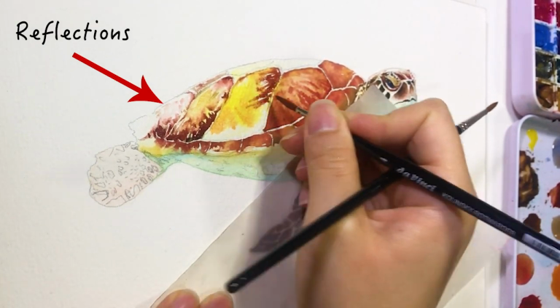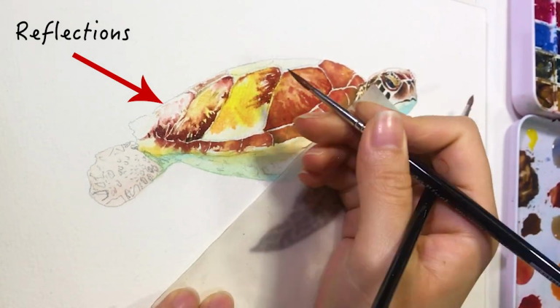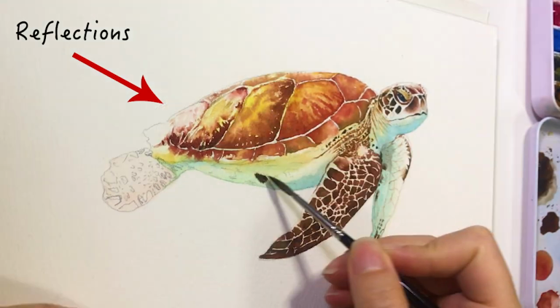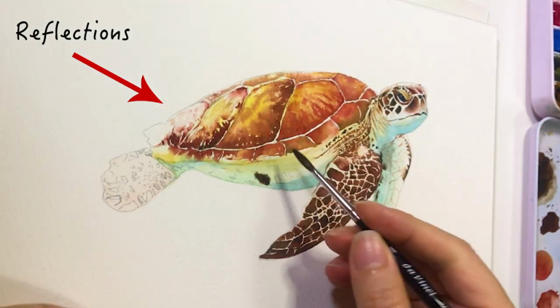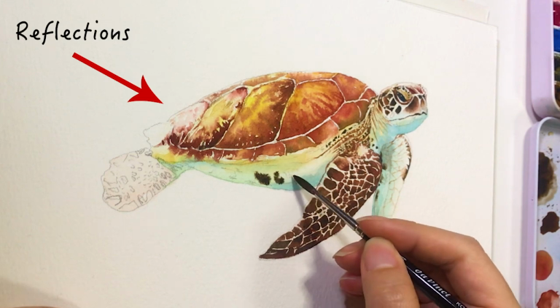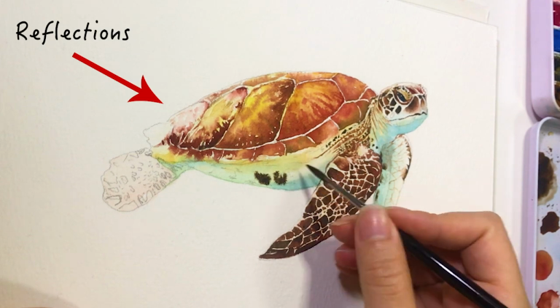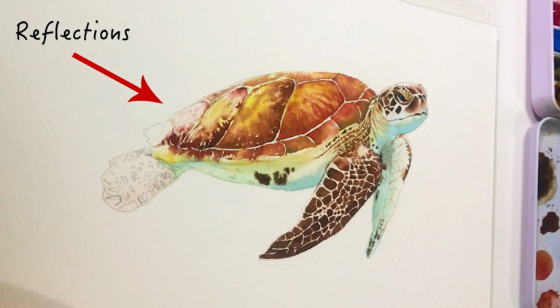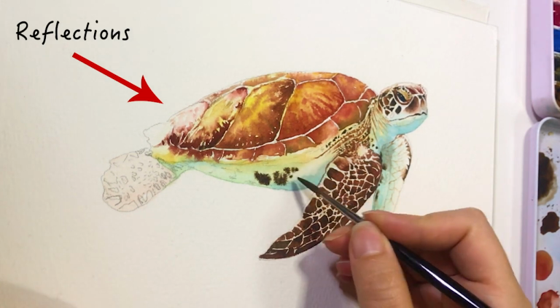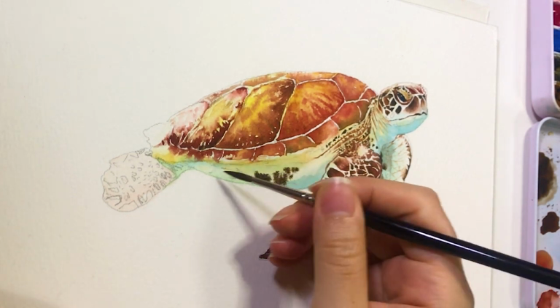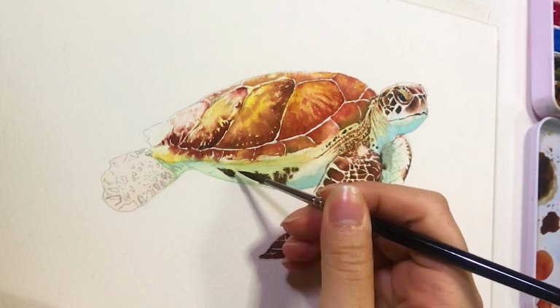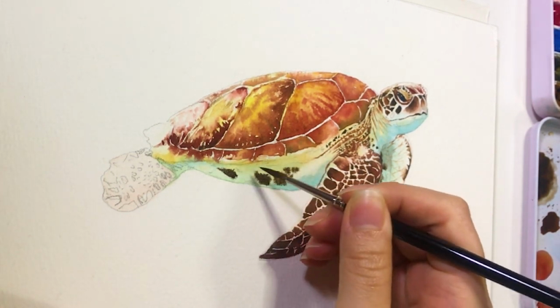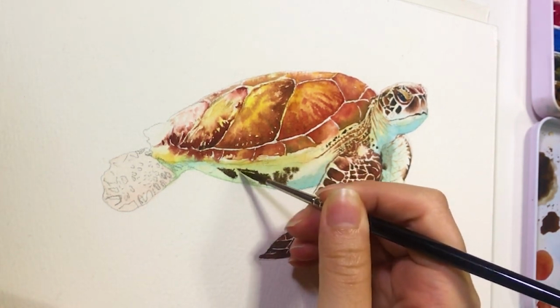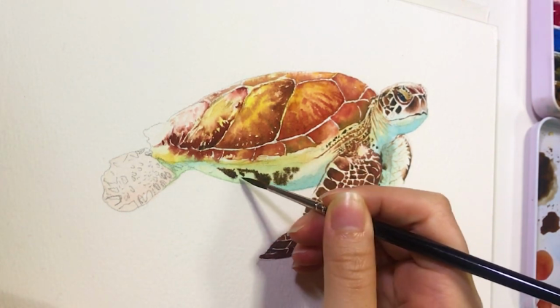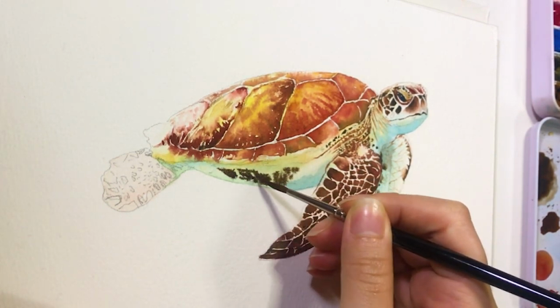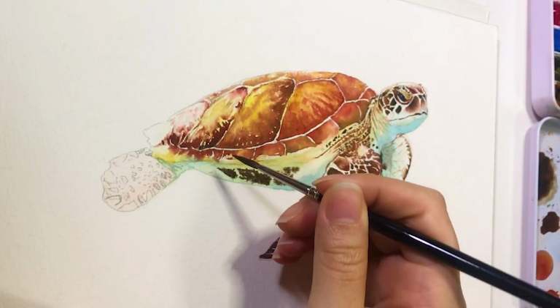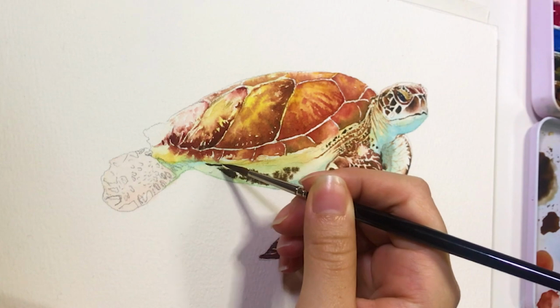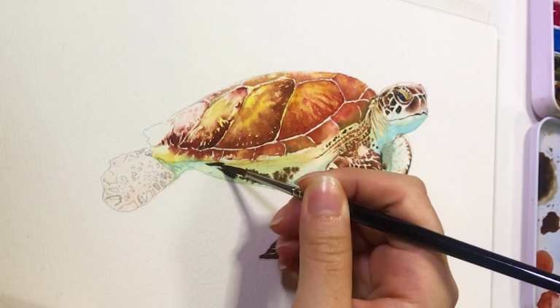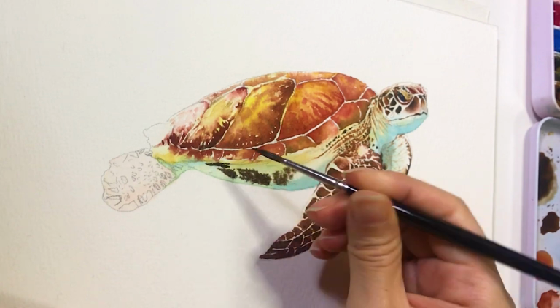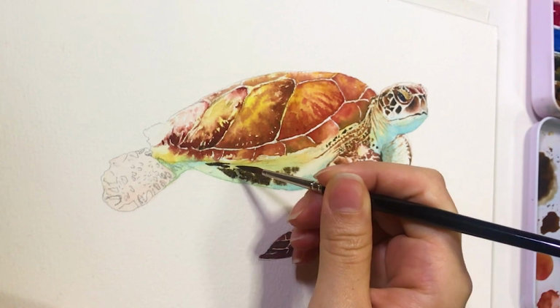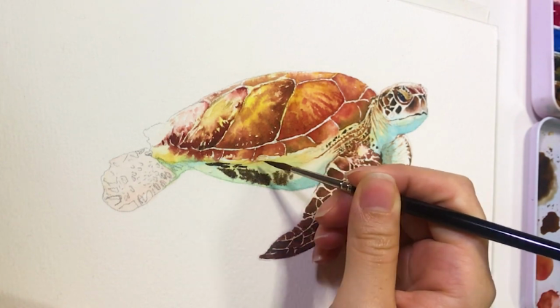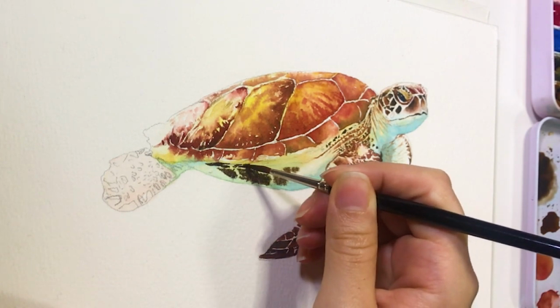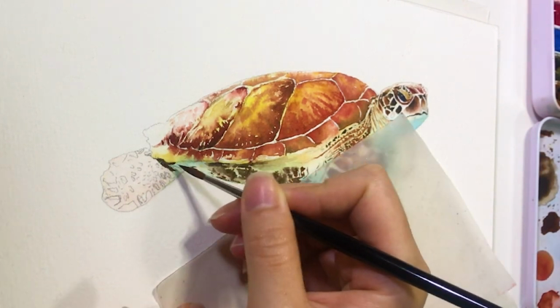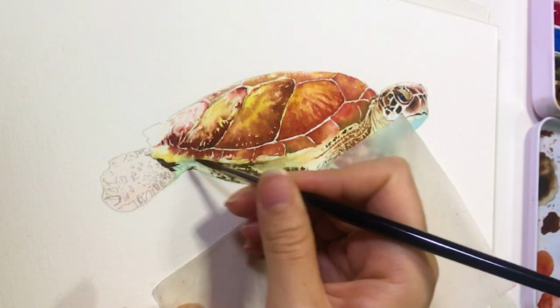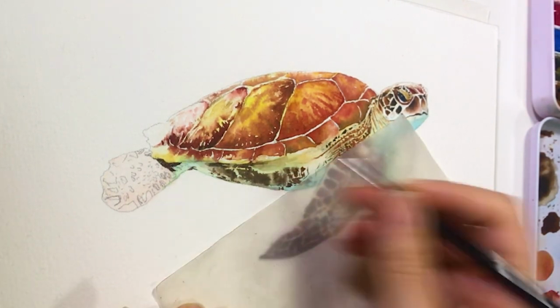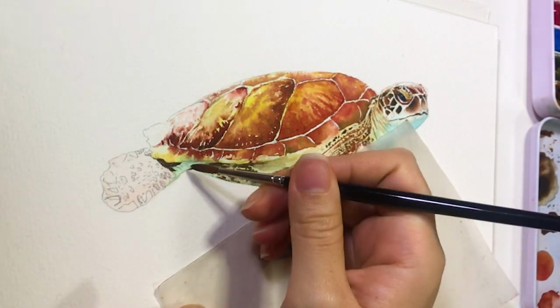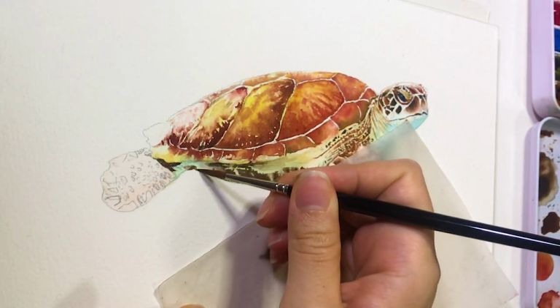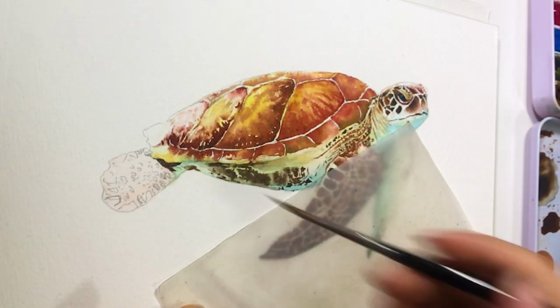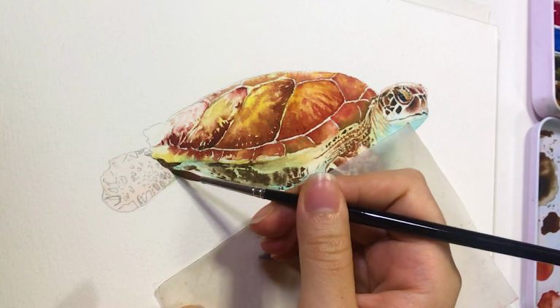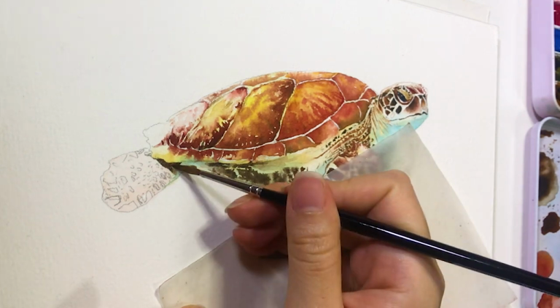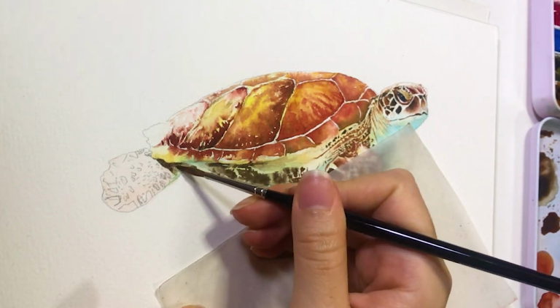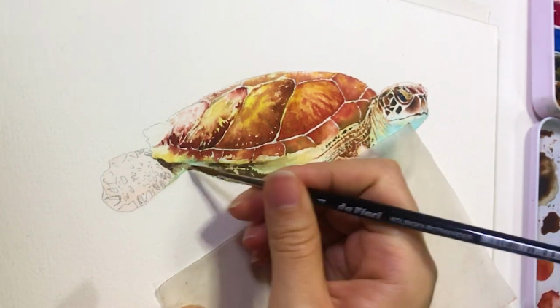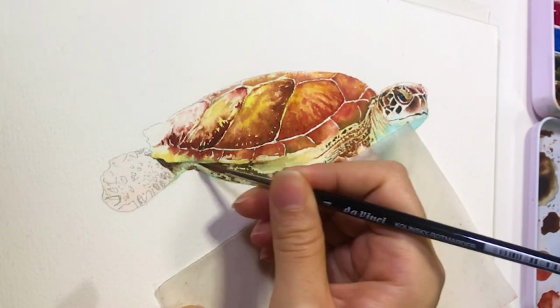Next, I start painting the darkest pattern around the belly and the inner side of the arm. I'm using the same technique here — I add colors while the paper is still wet. You can see because the color blends out naturally, so there are no hard strokes.